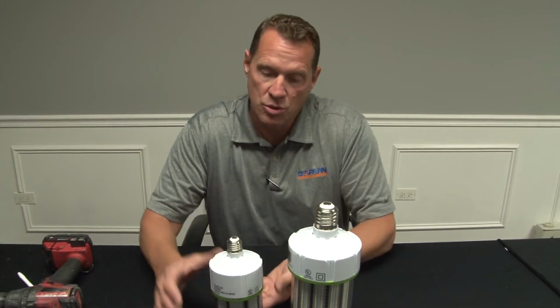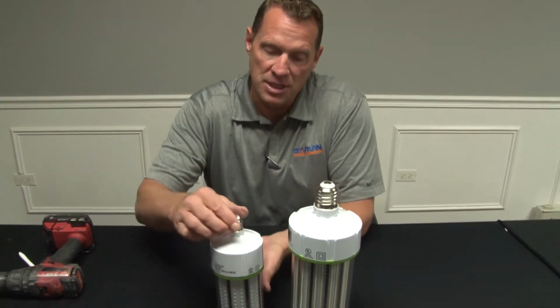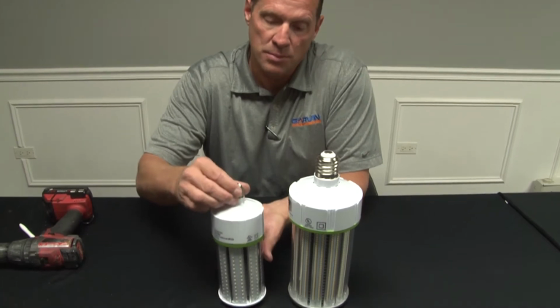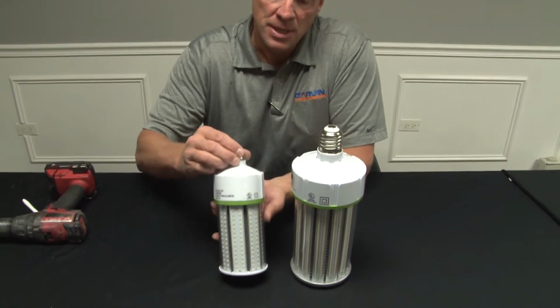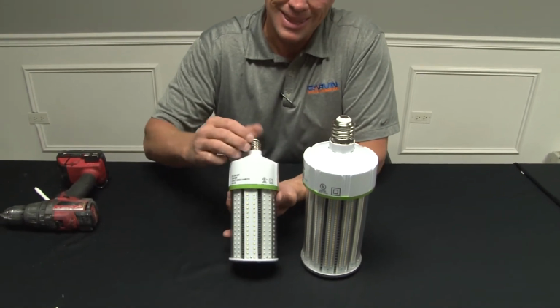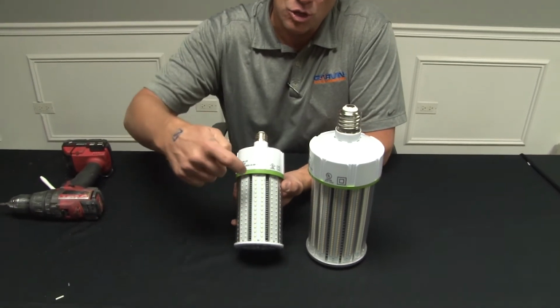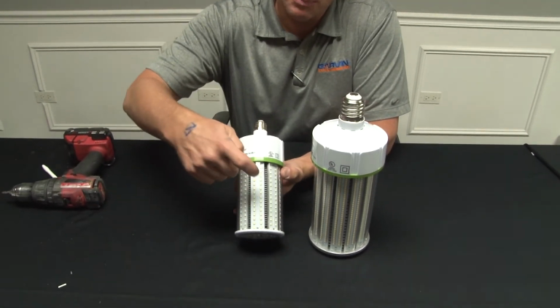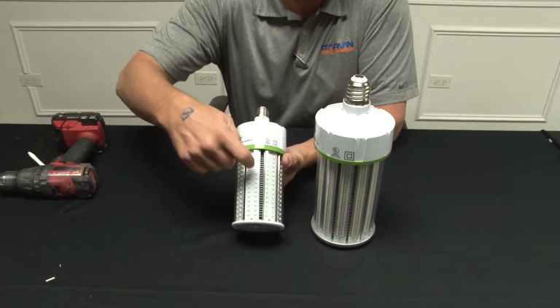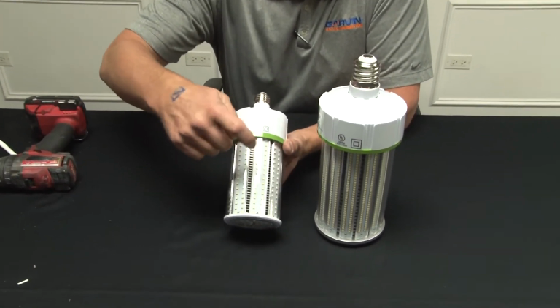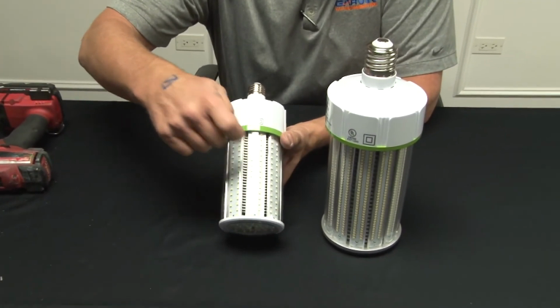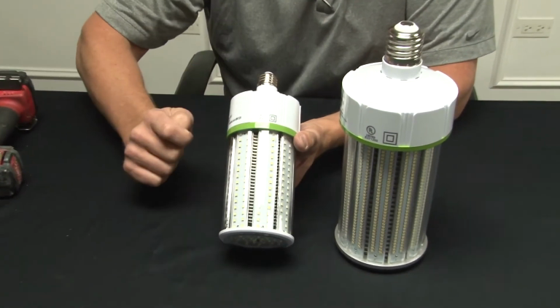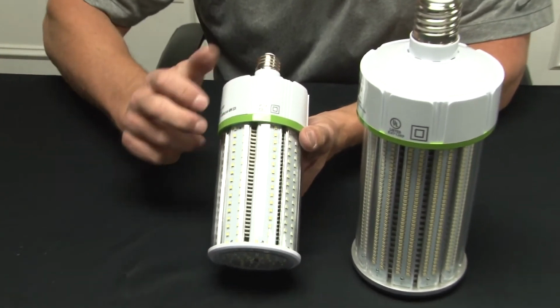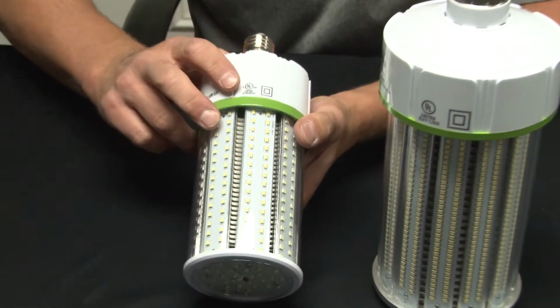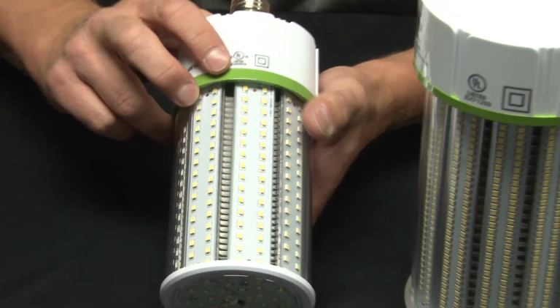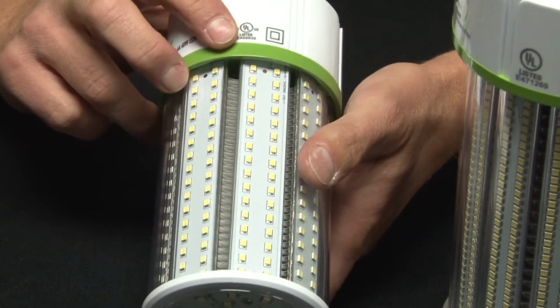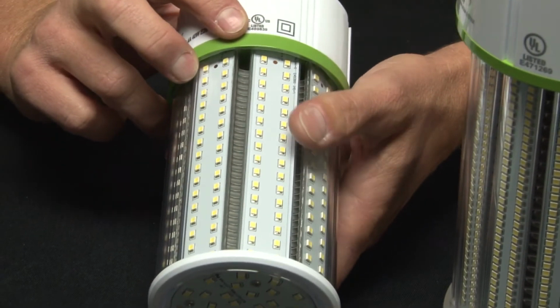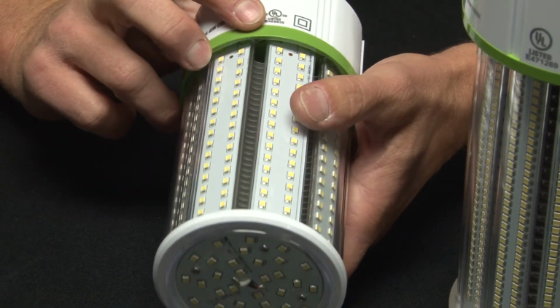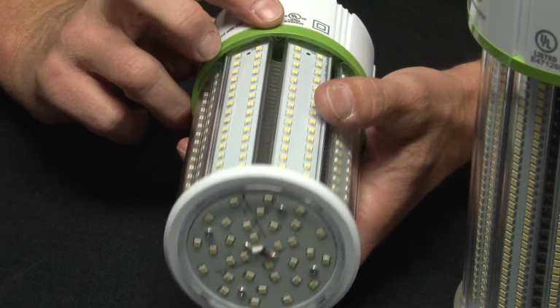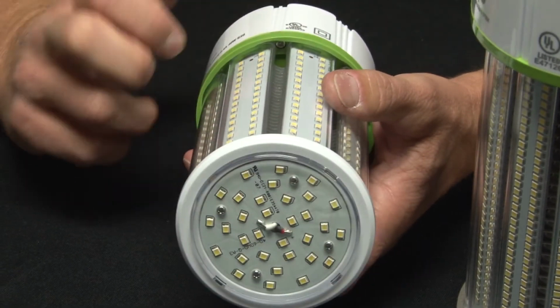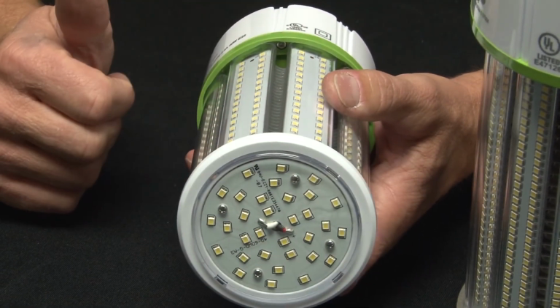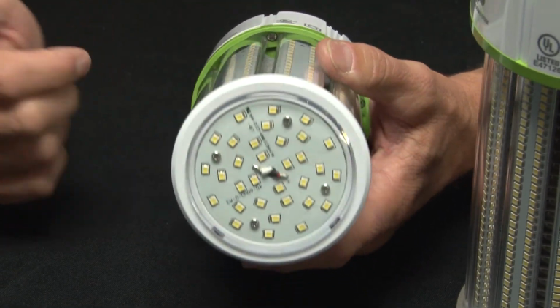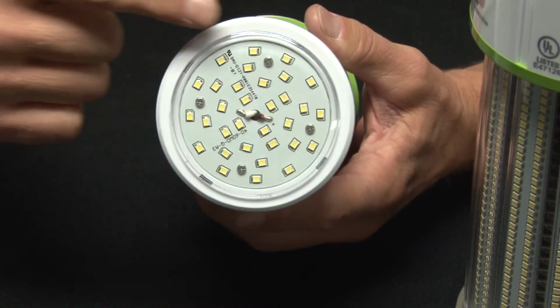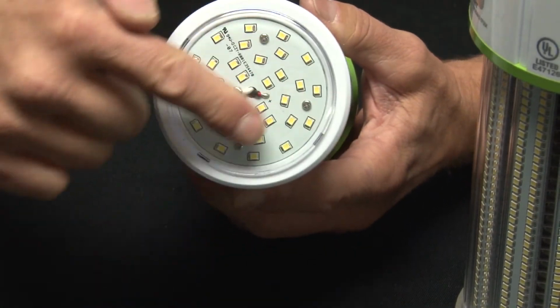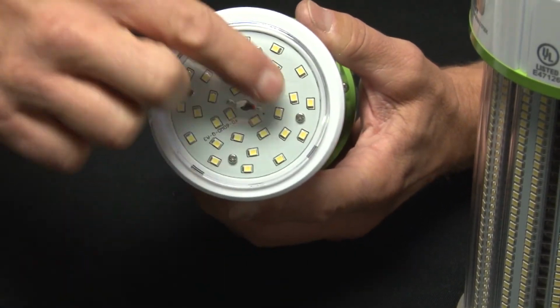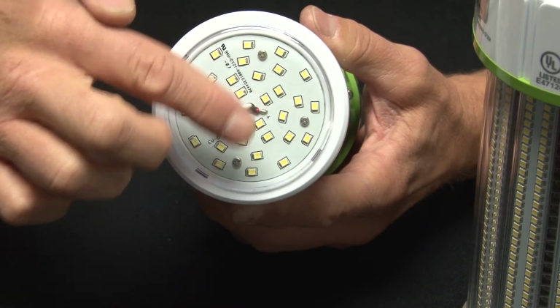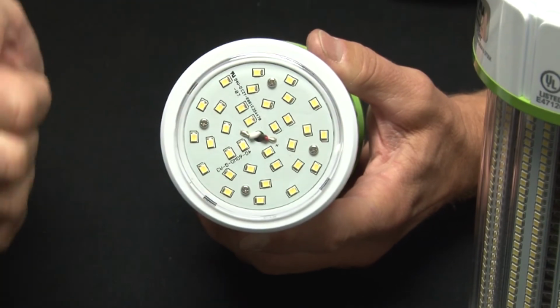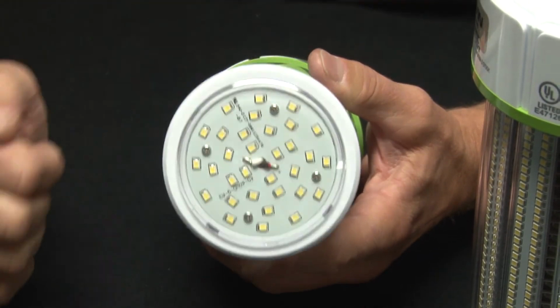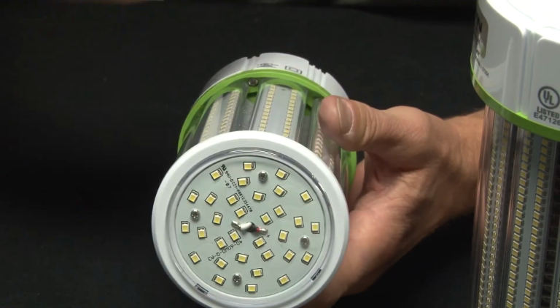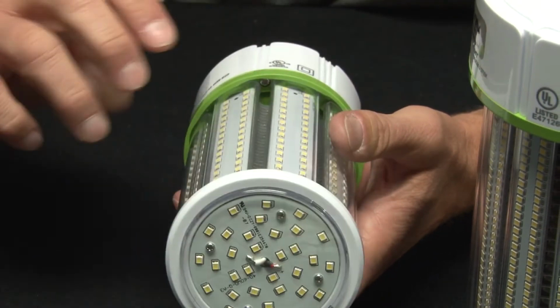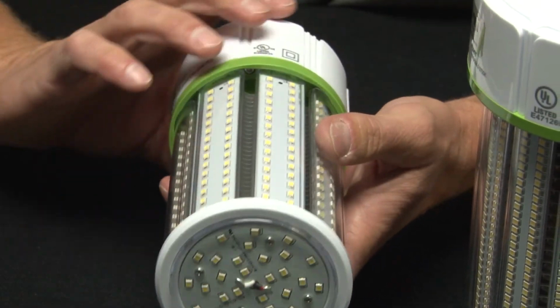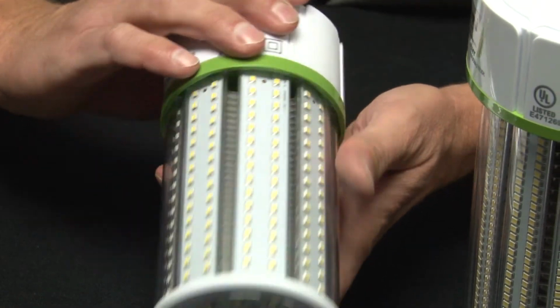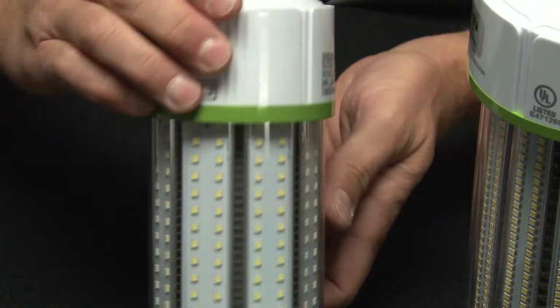What's great about these bulbs is that they have an acrylic plastic covering all the LED modules, and unlike many other cheap bulbs on the market, they offer illumination out the bottom of the bulb so you get 360 degrees of illumination.